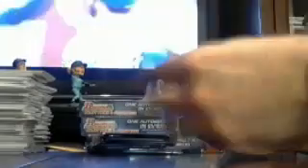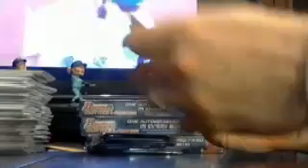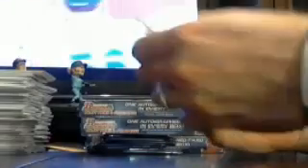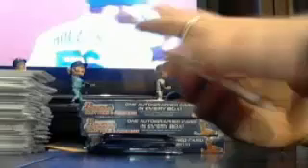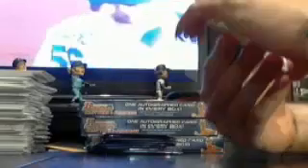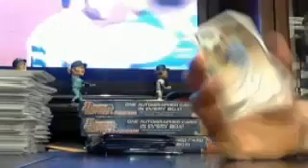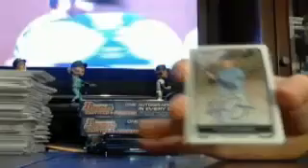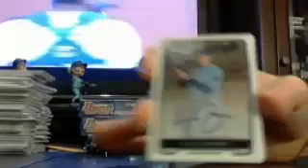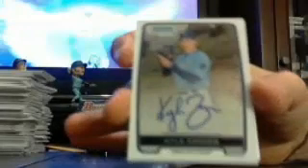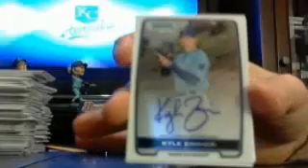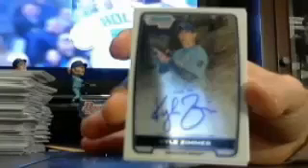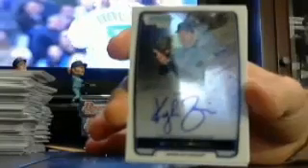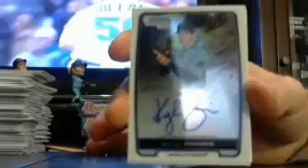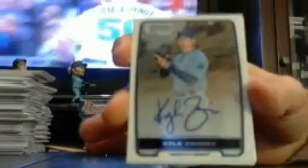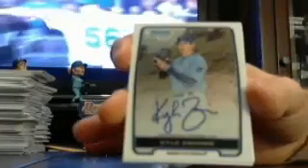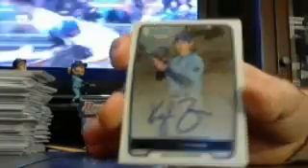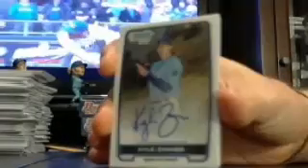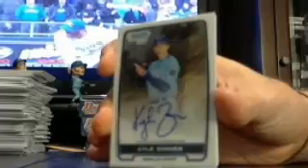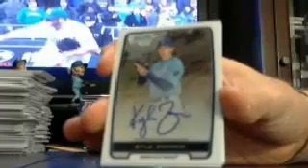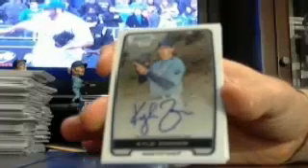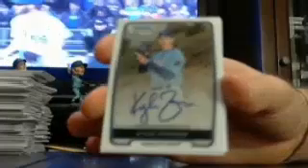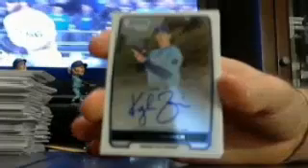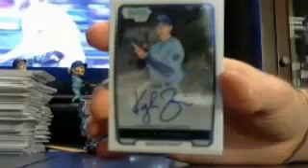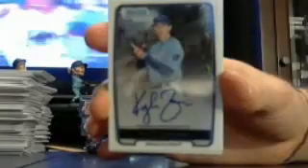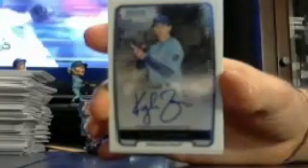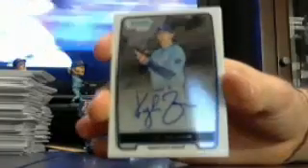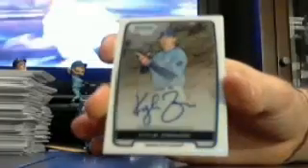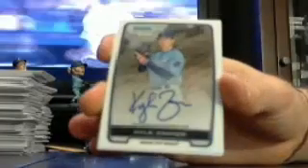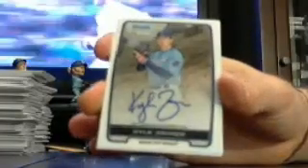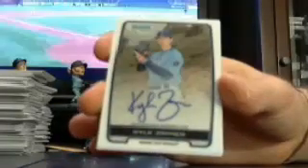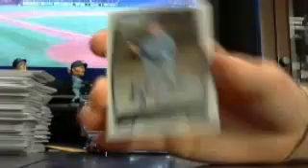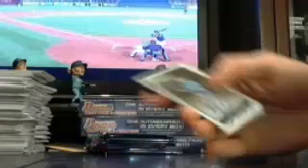Got a base auto — Royals Kyle Zimmer. Box 3 auto: base Kyle Zimmer.